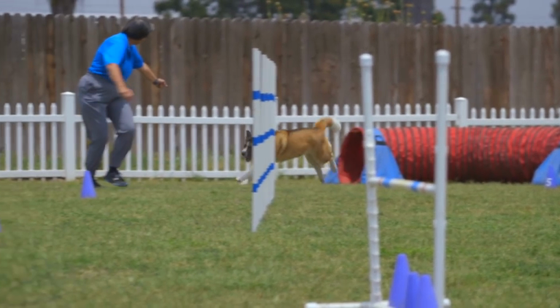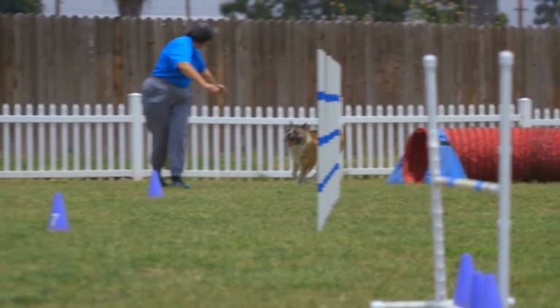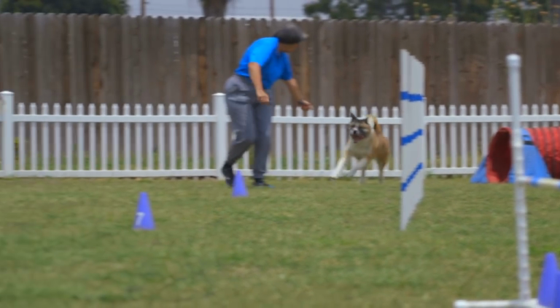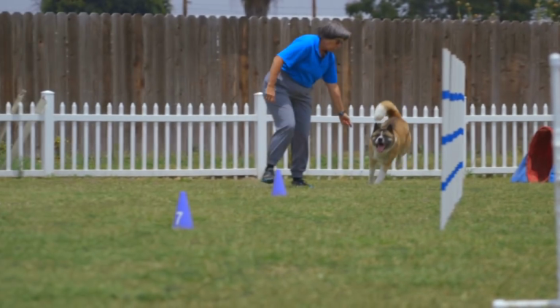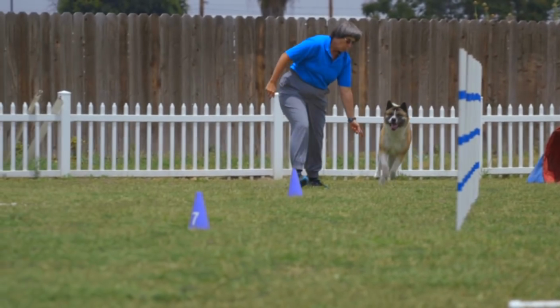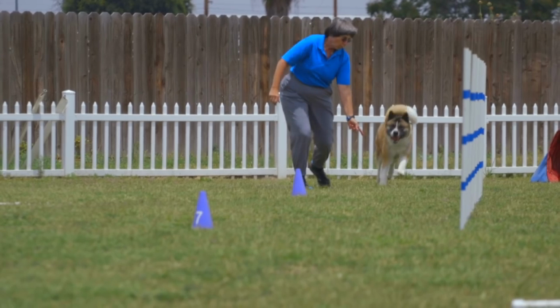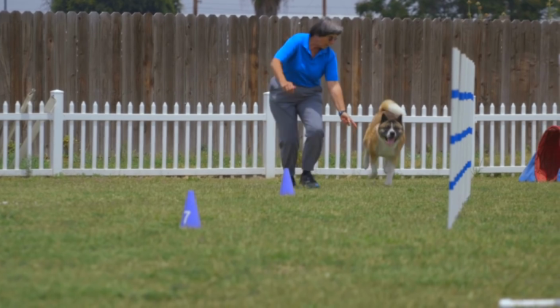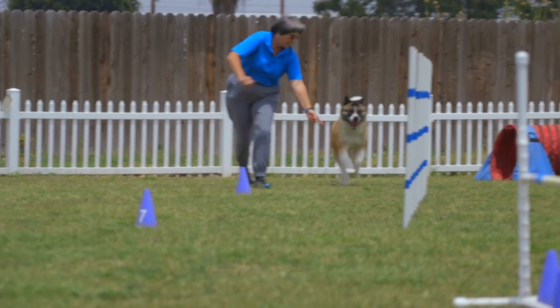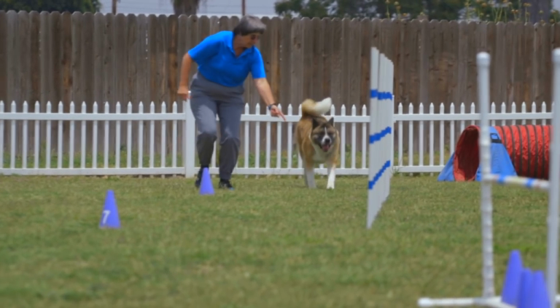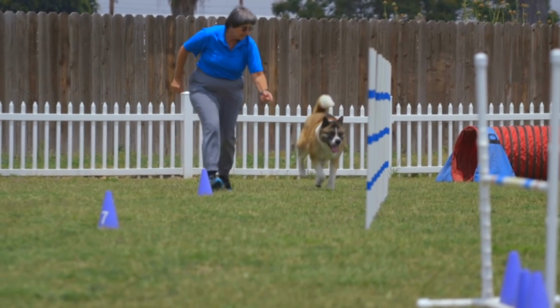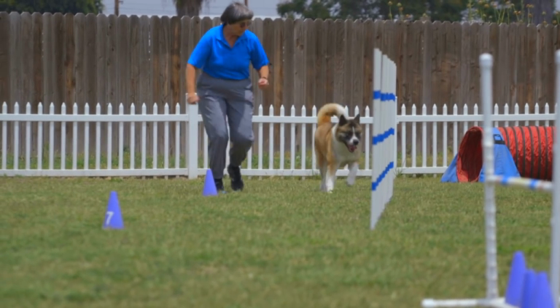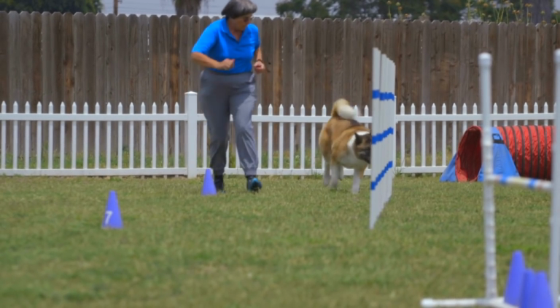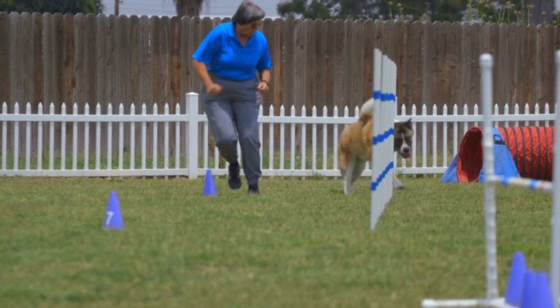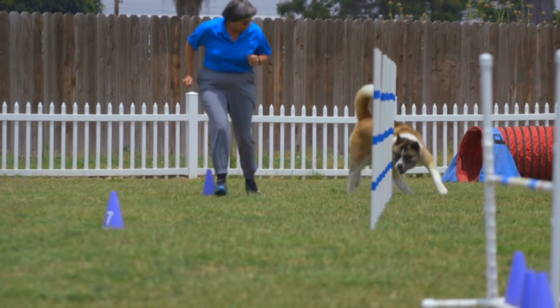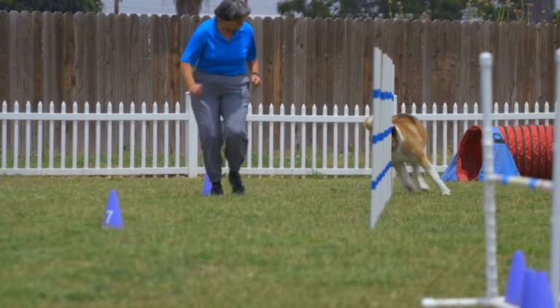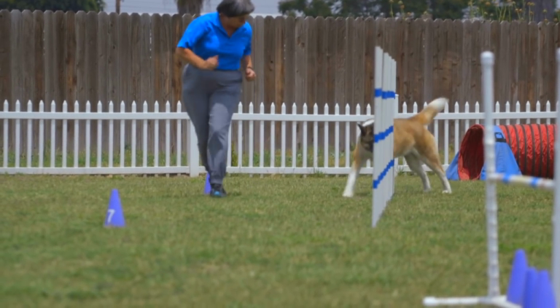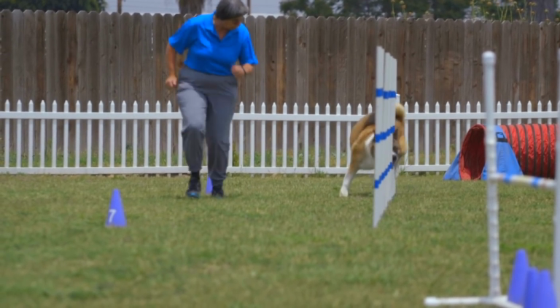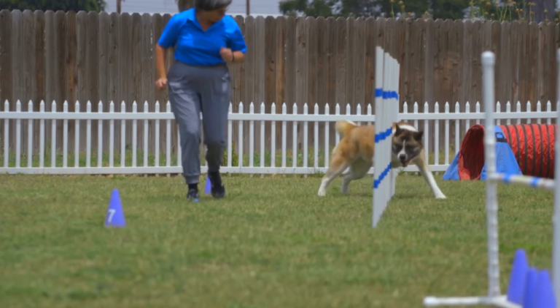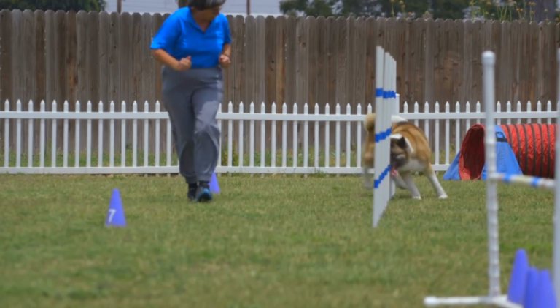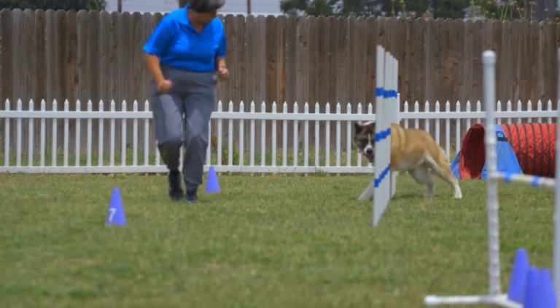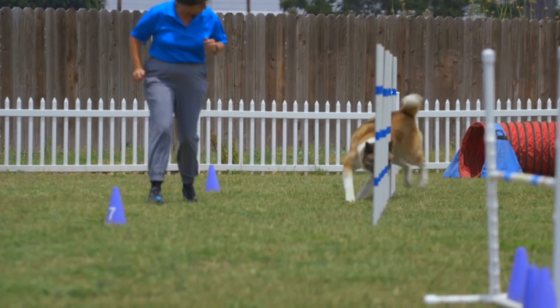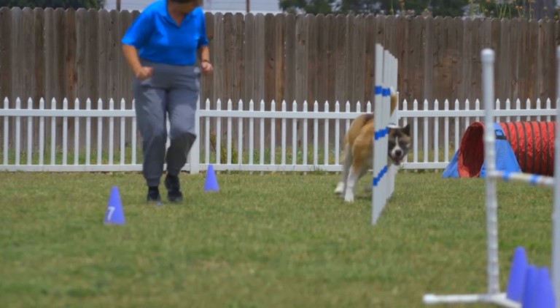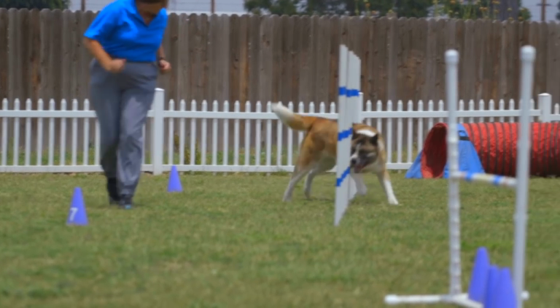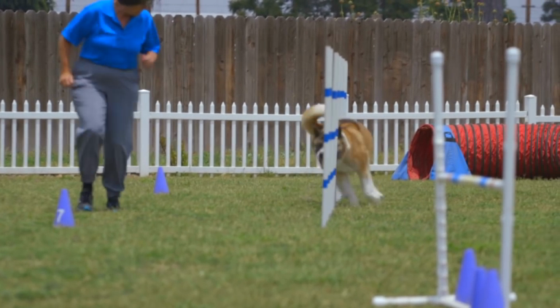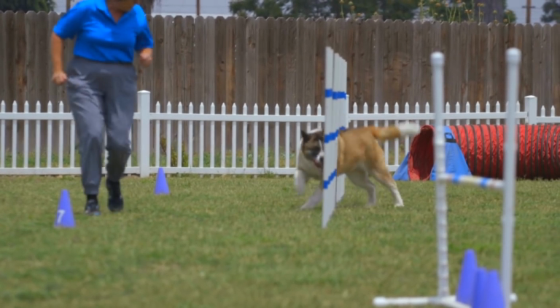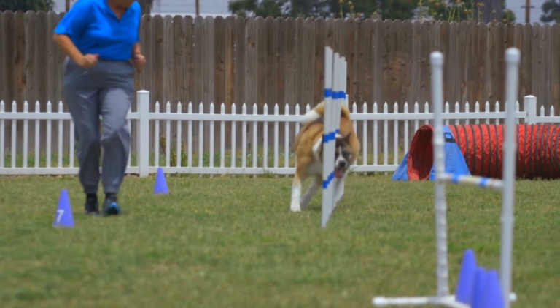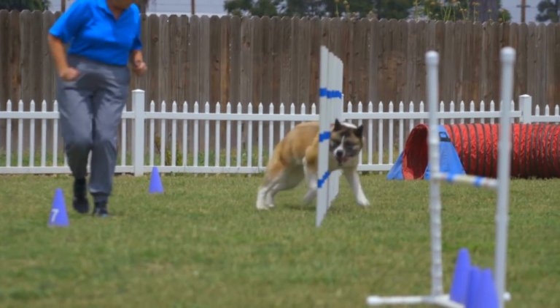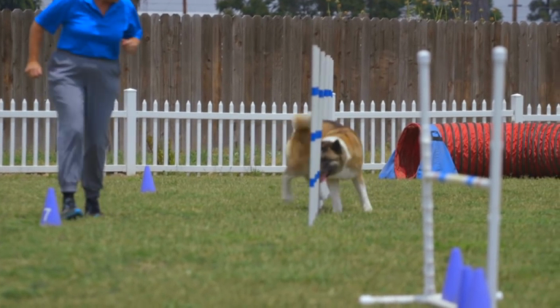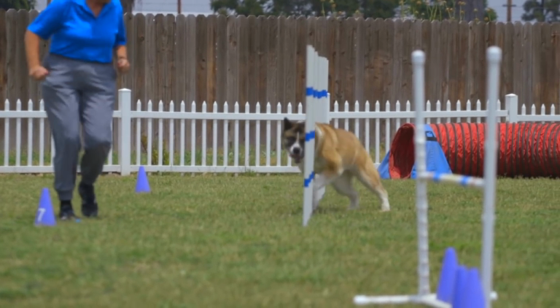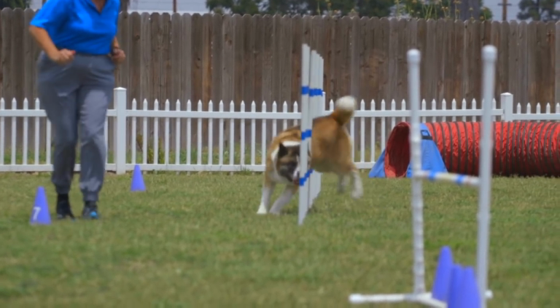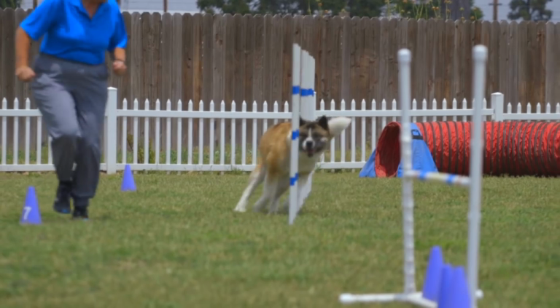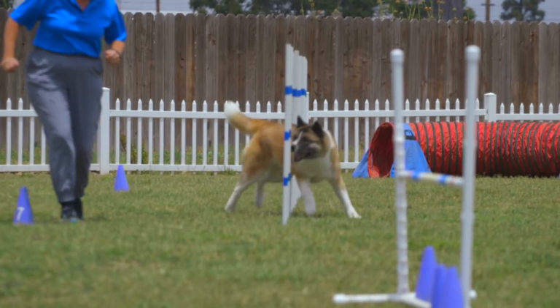These faults are recorded by a scribe on the score sheet for that individual dog. The dog's time is also placed on that scribe sheet. This information is then given to the scorekeeper who calculates the qualifying performances and top performances for each team.